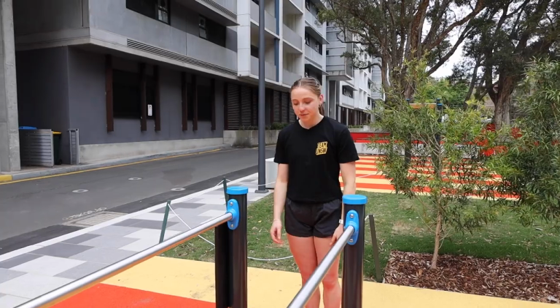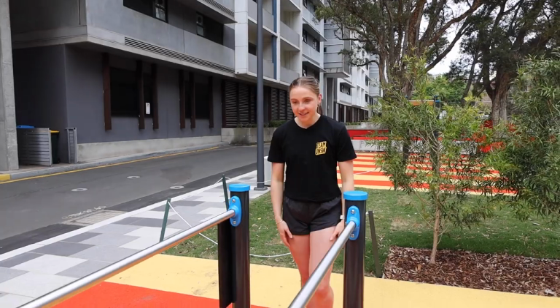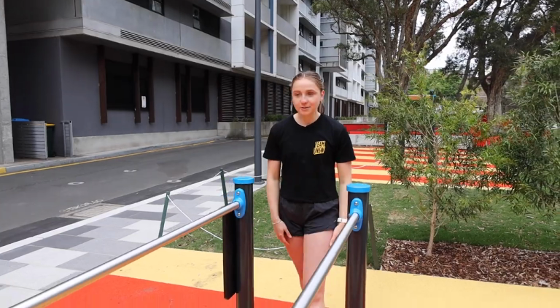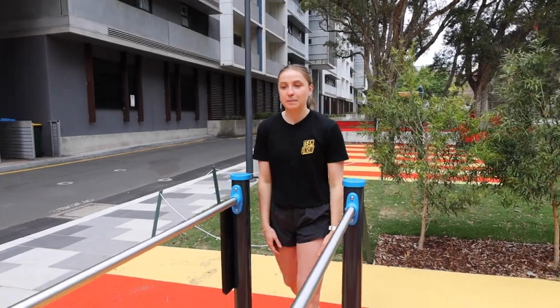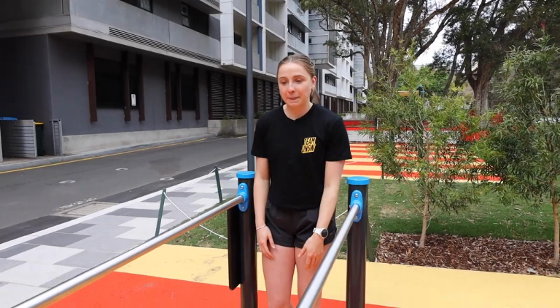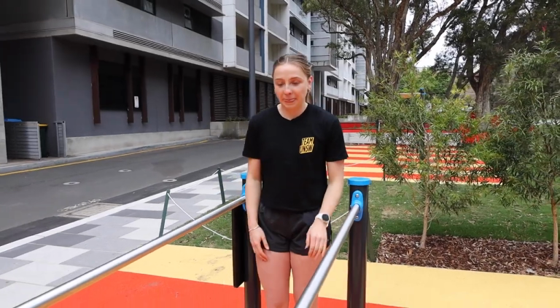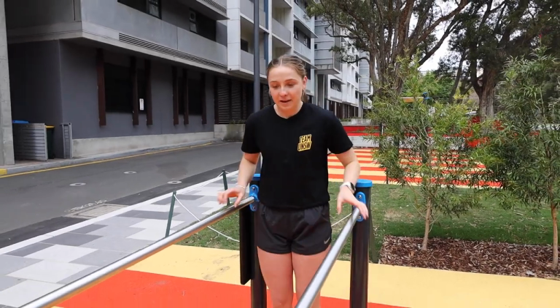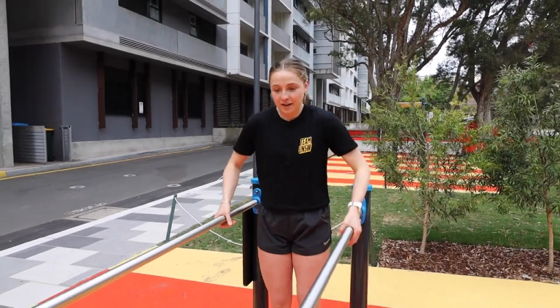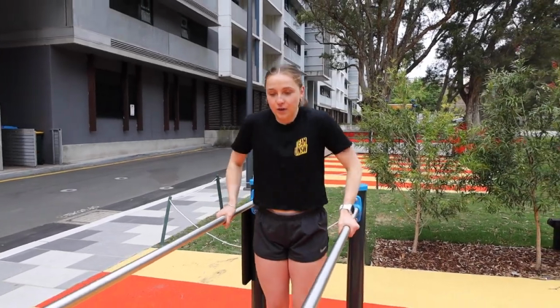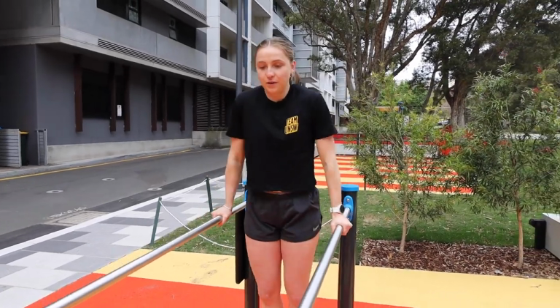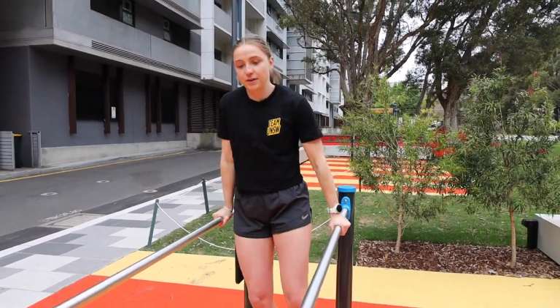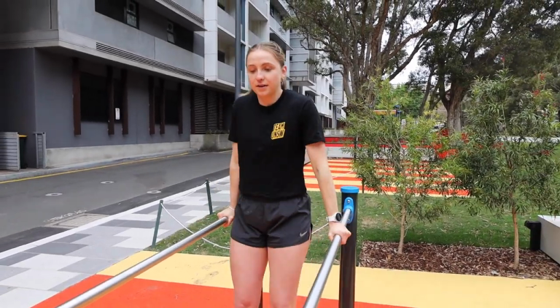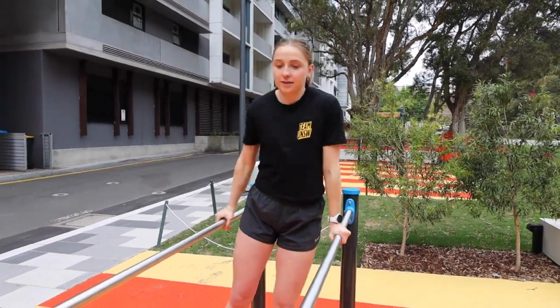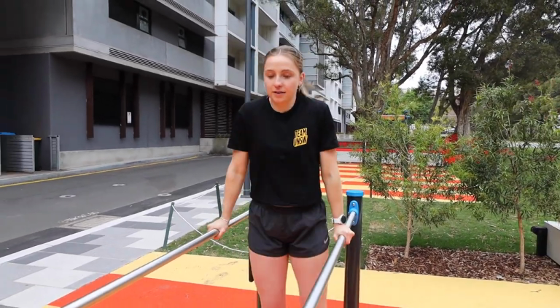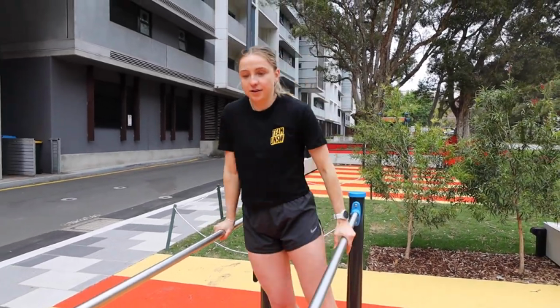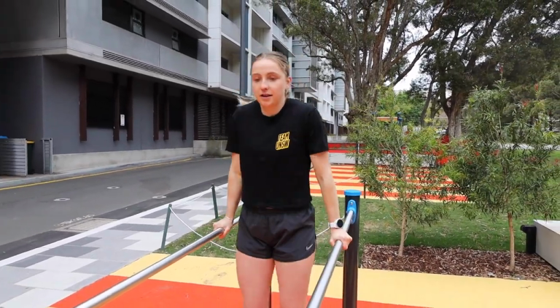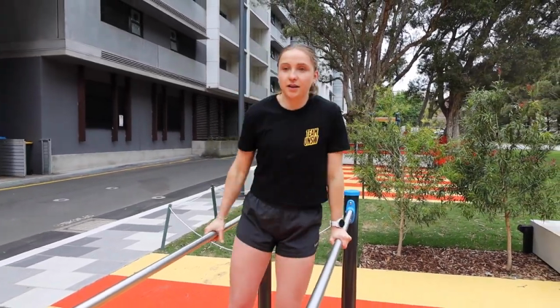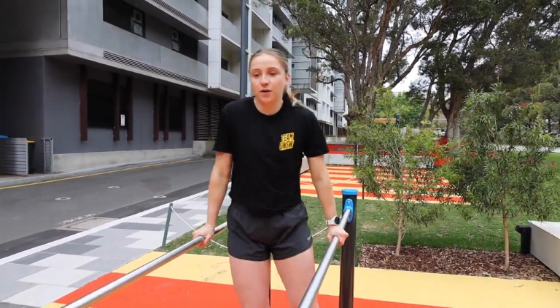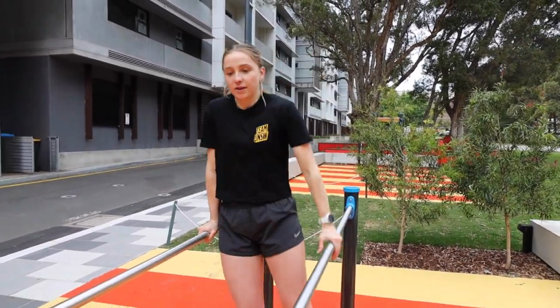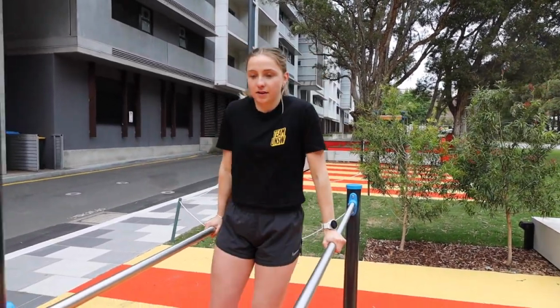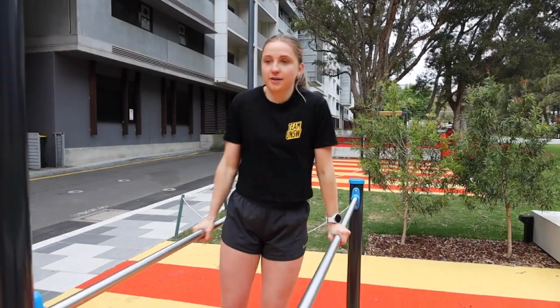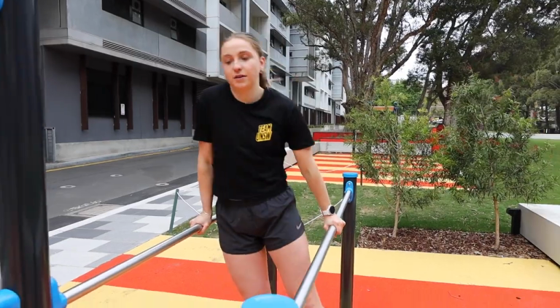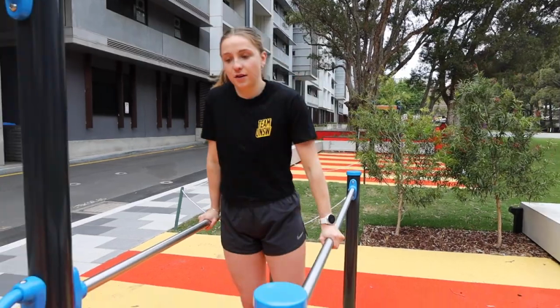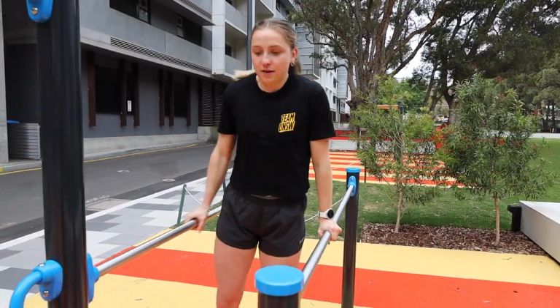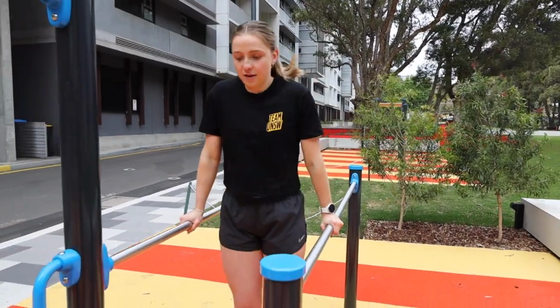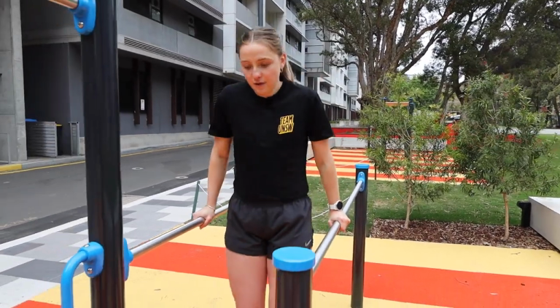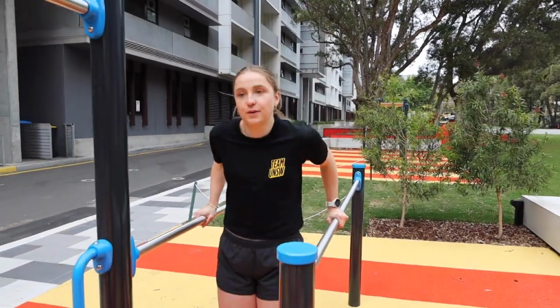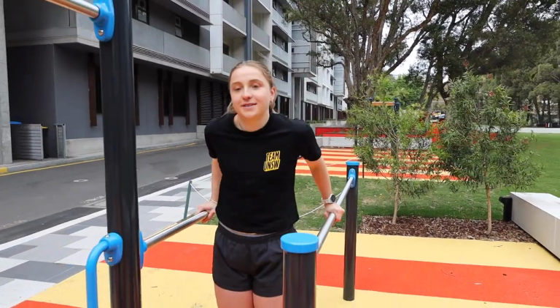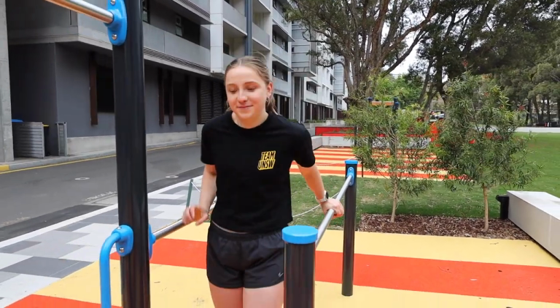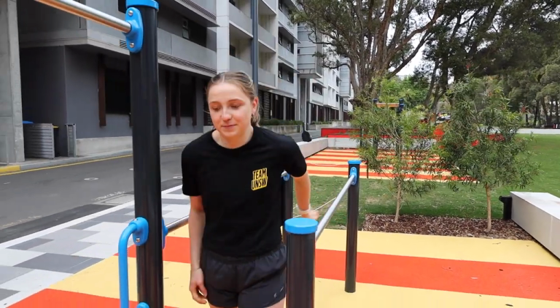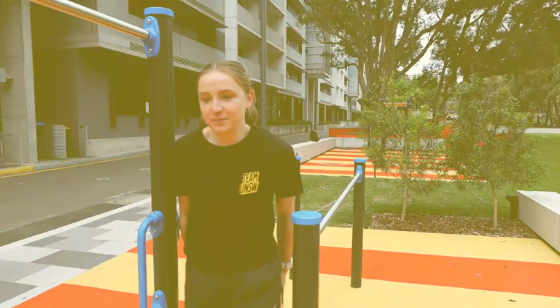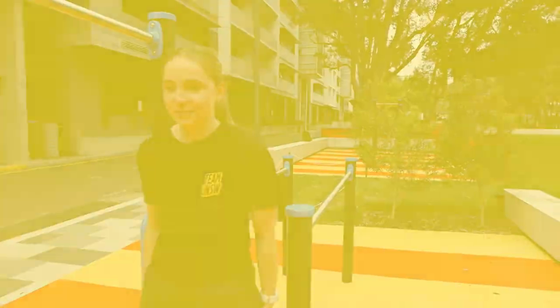The second exercise is the parallel bar arm walk. Here you want to try and keep your arms and body as stiff as possible while moving forward with one arm at a time.